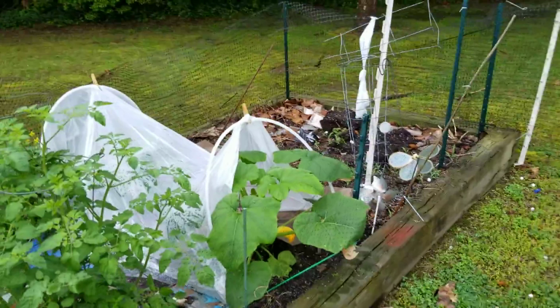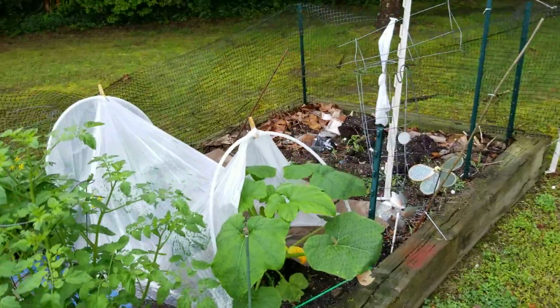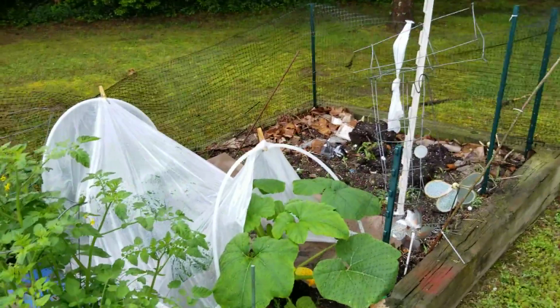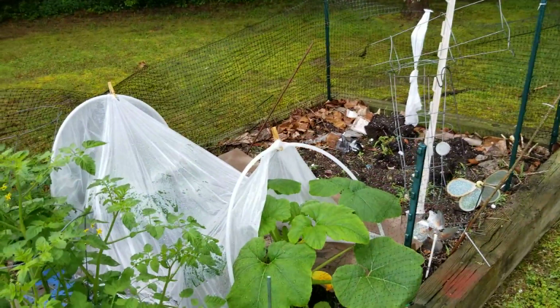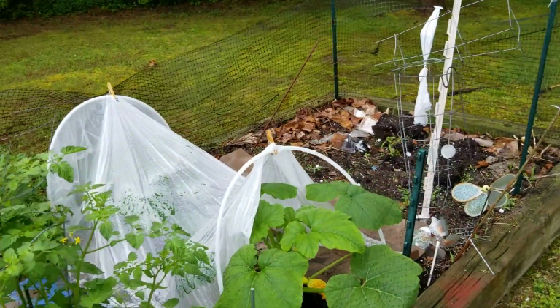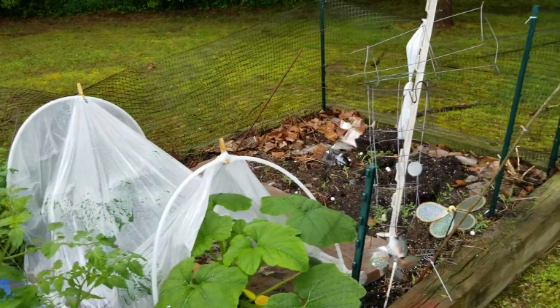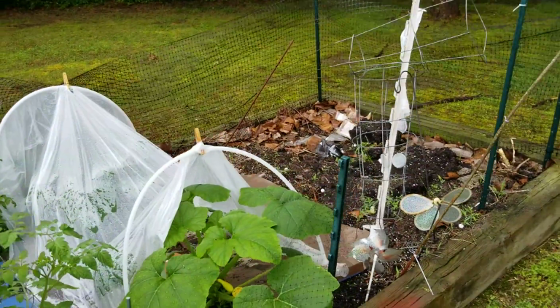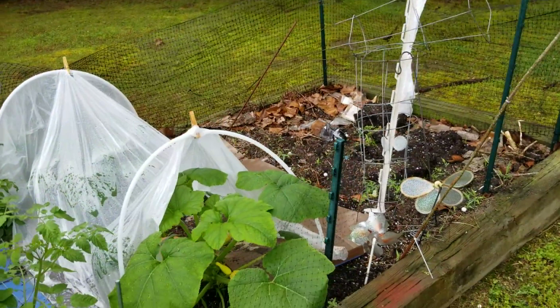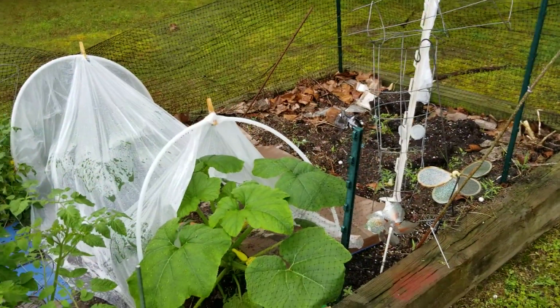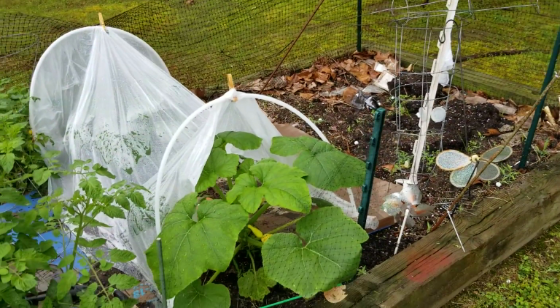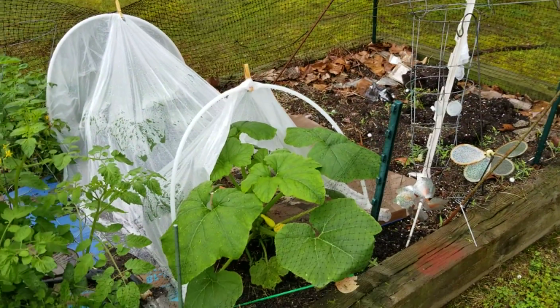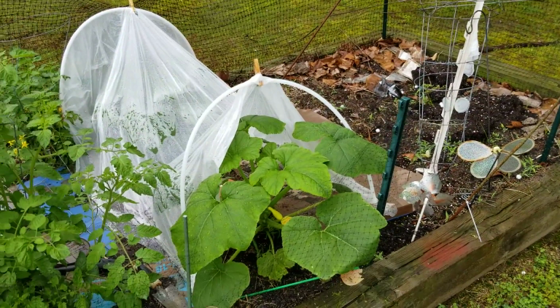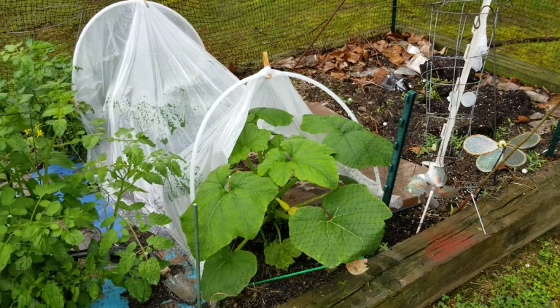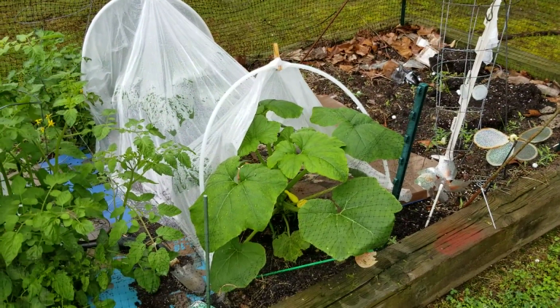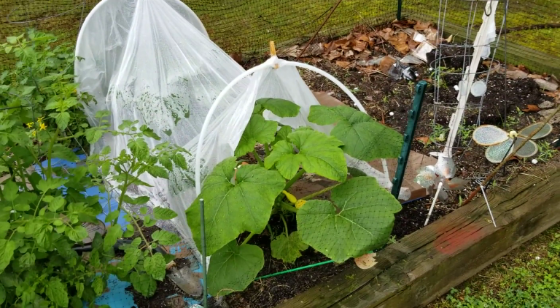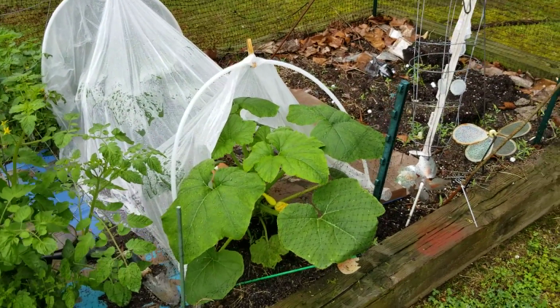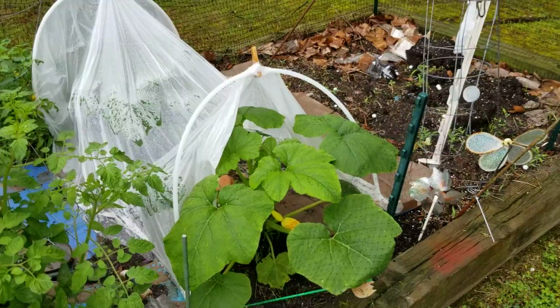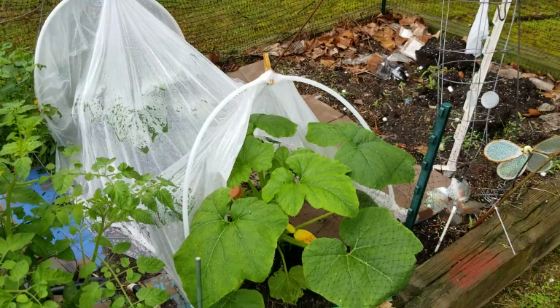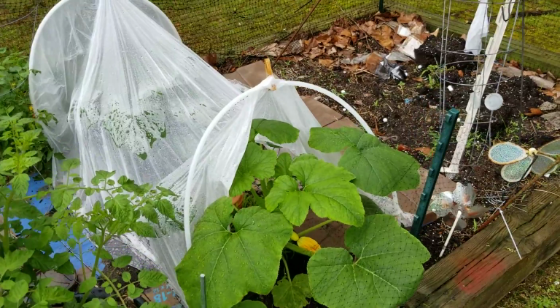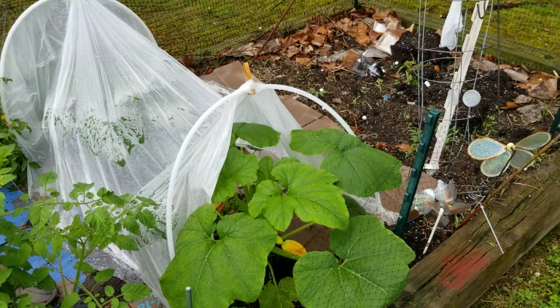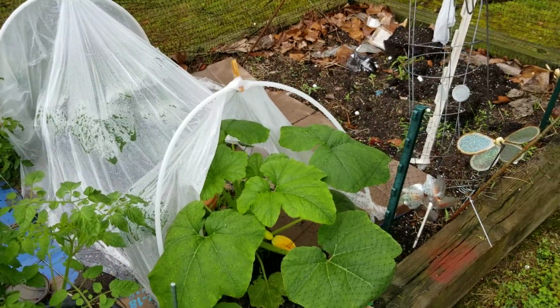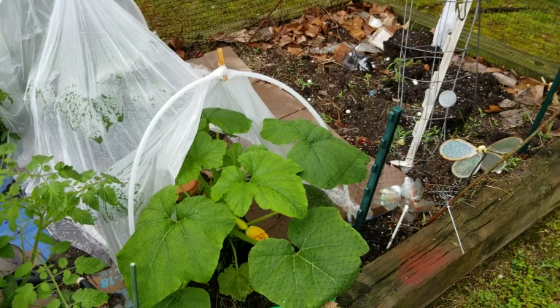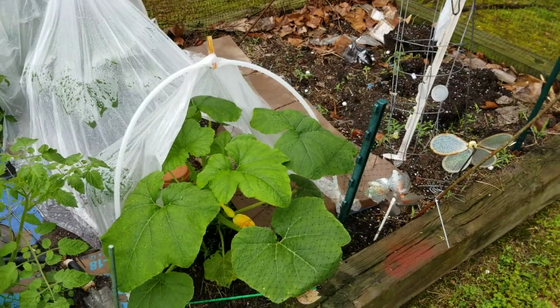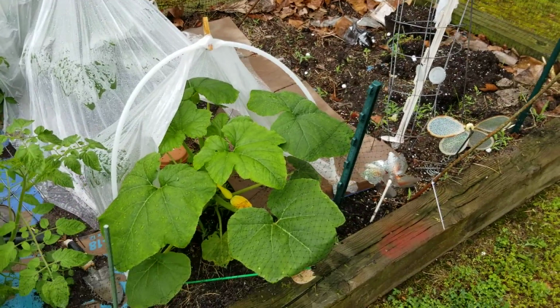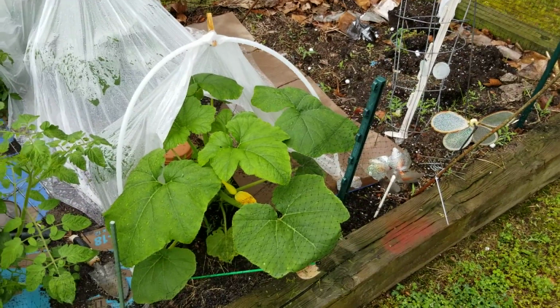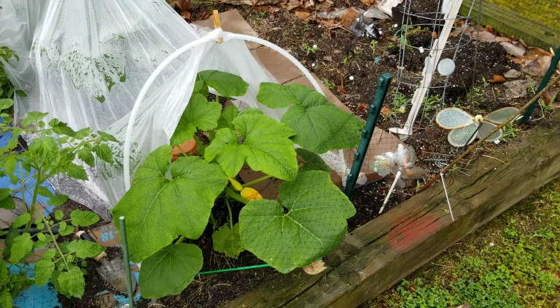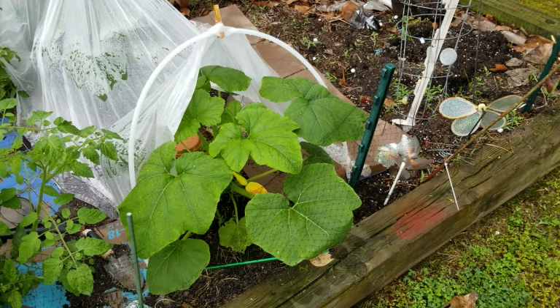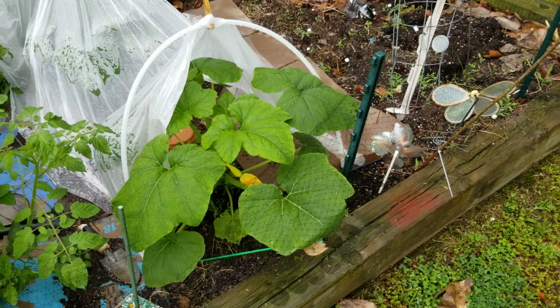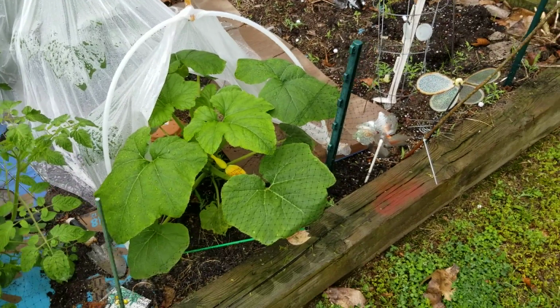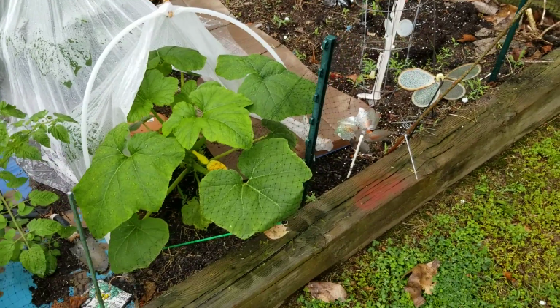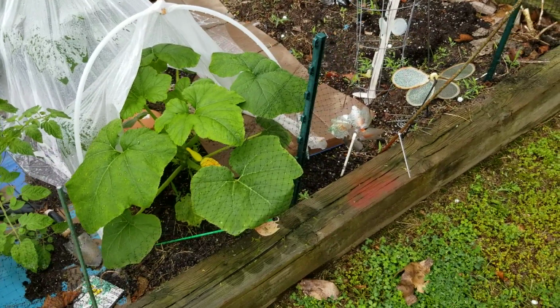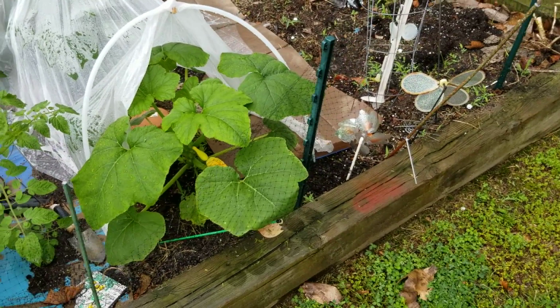Alright, couldn't resist the urge any longer to get out here and see what was going on. It has rained for let's see, four days, five days this week.